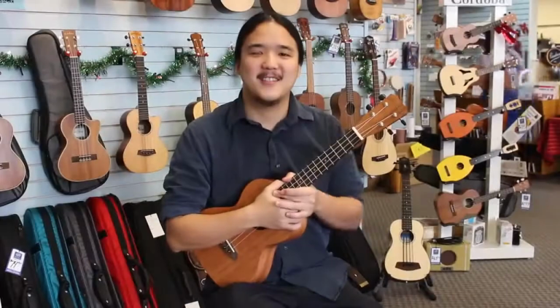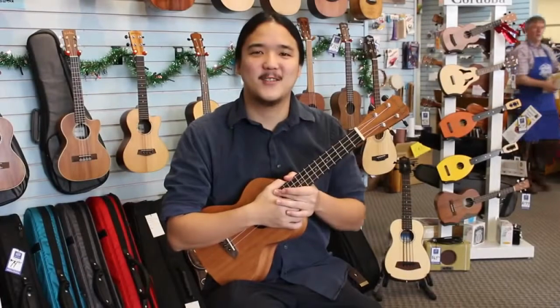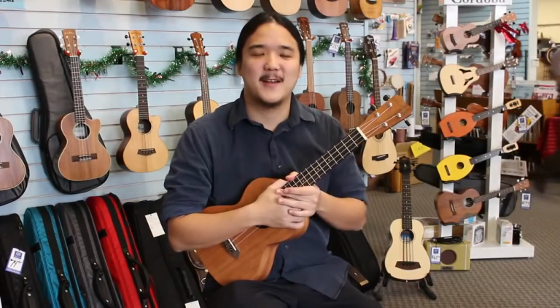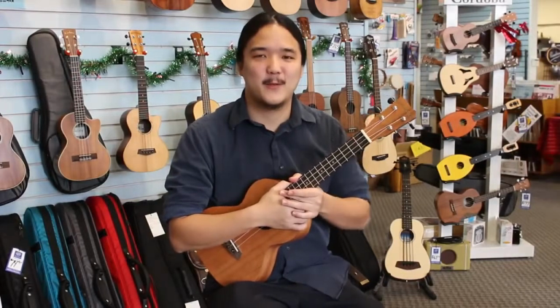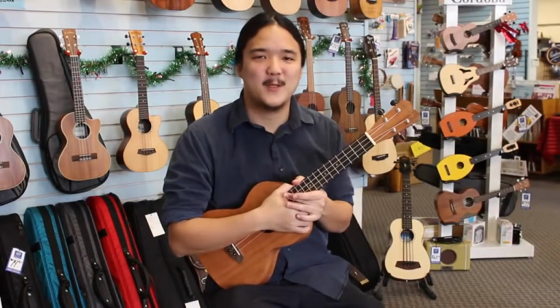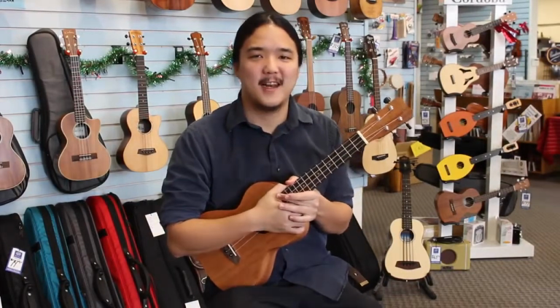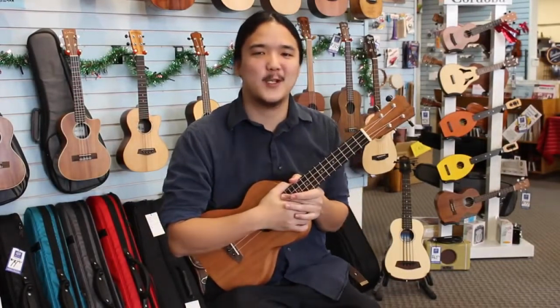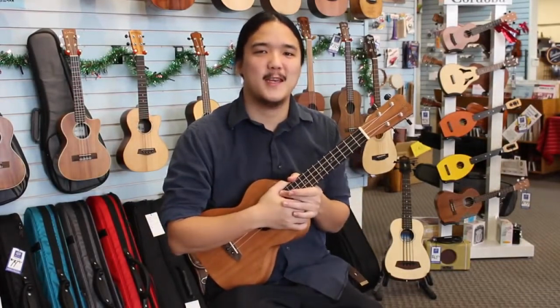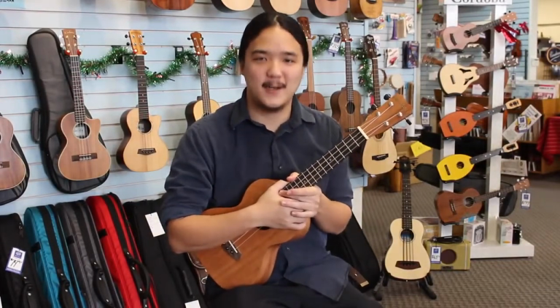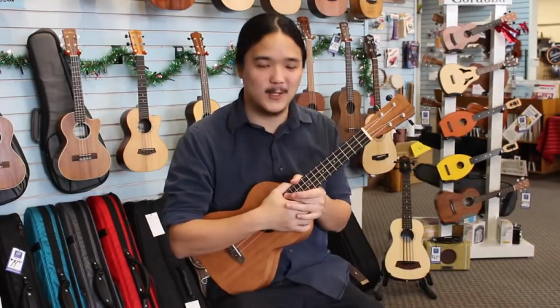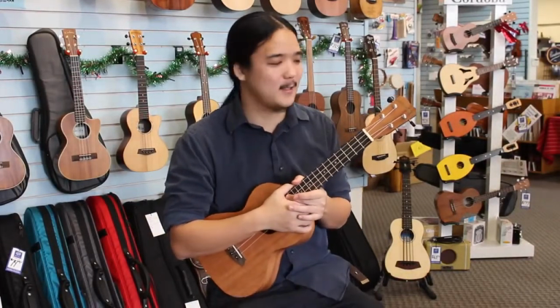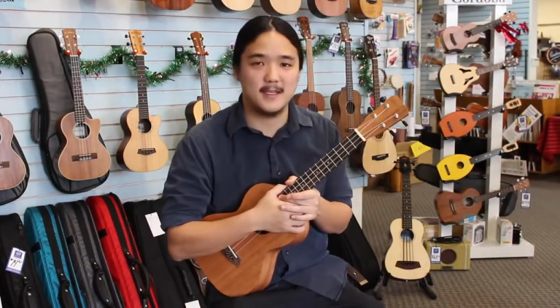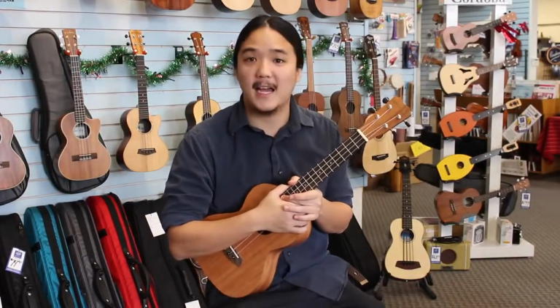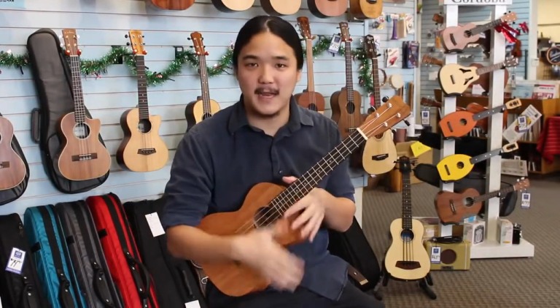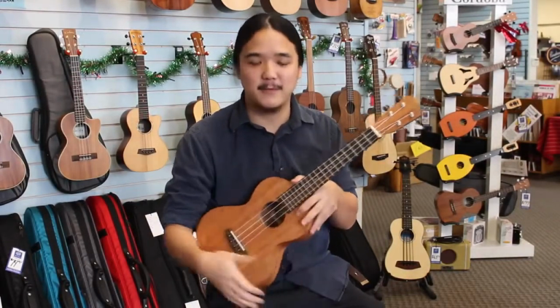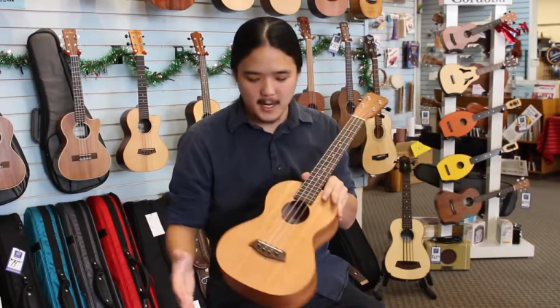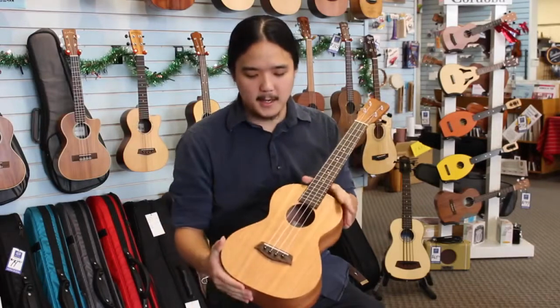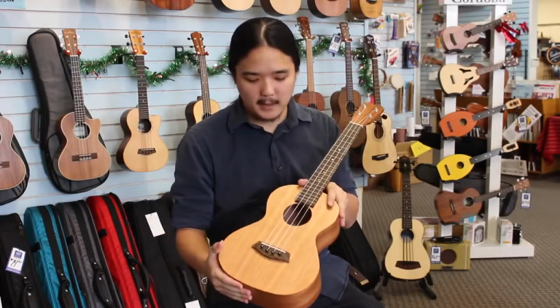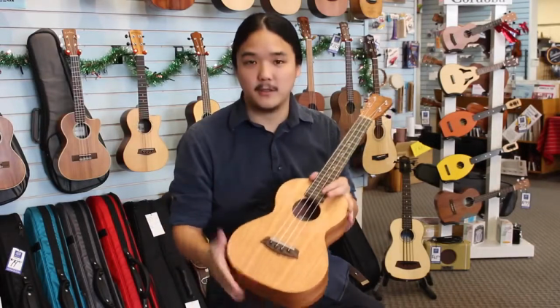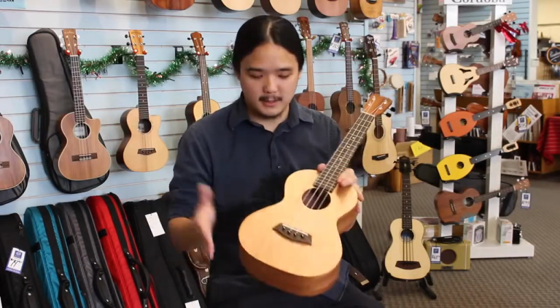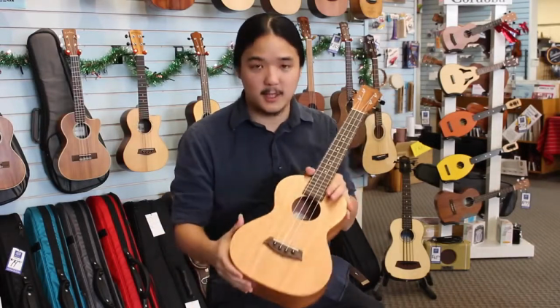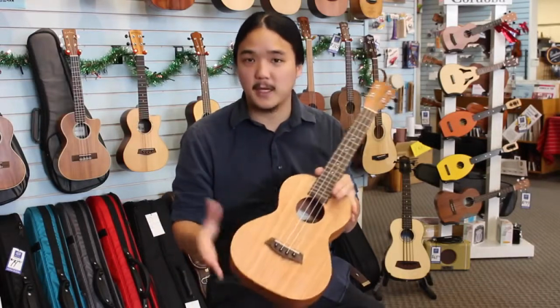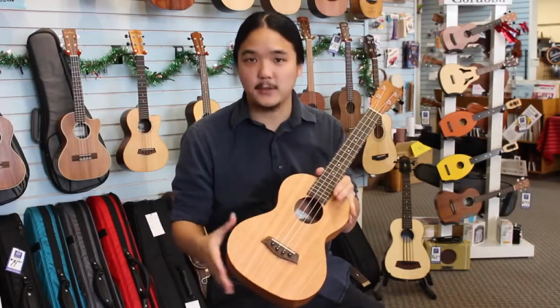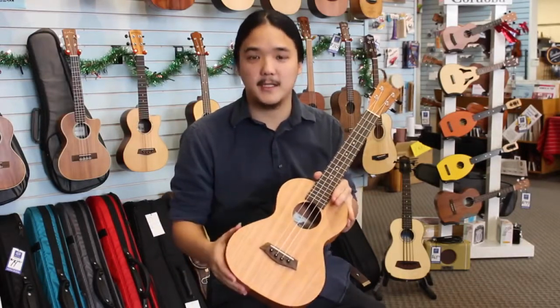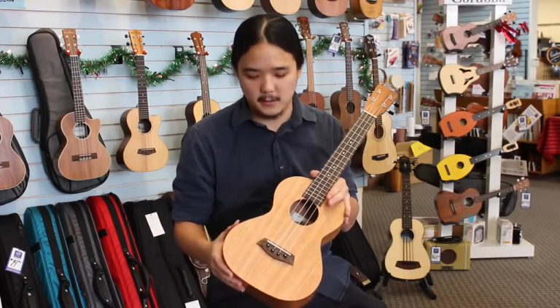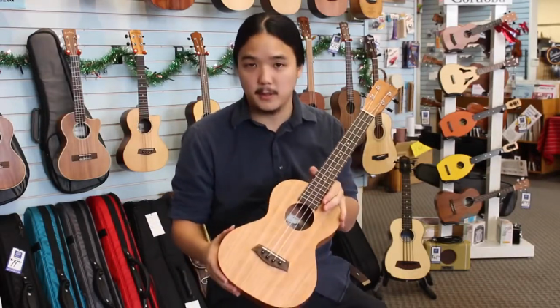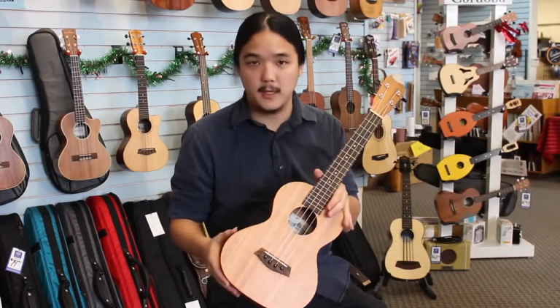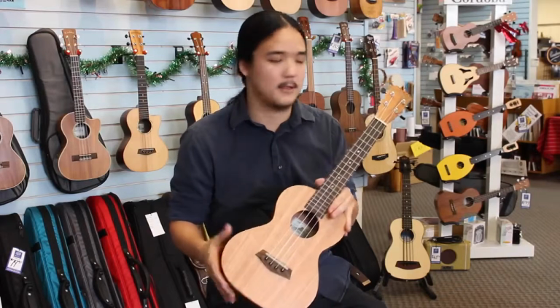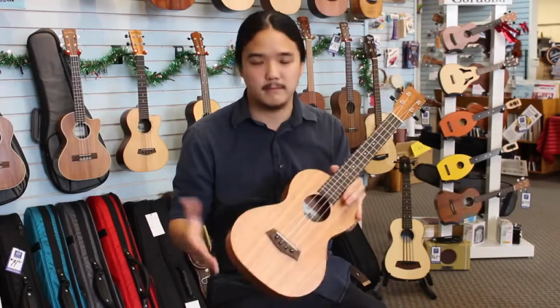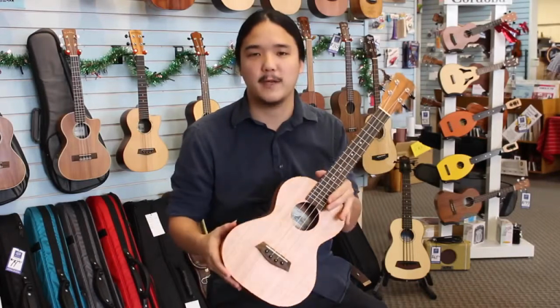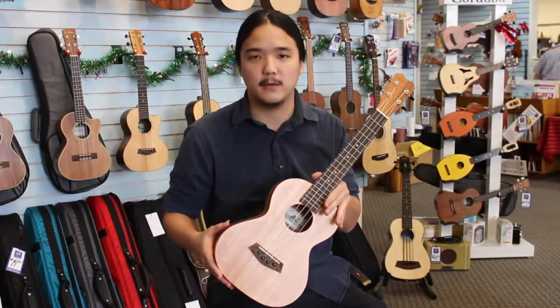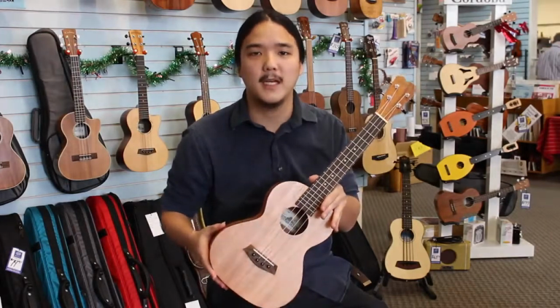This is Neil Chin down at Pacific Winds Music and I'm here to show you today a tenor ukulele. This one is the Islander MT4. Islander also comes from Kanilea ukuleles and this is their imported line. It makes a perfect beginner ukulele.